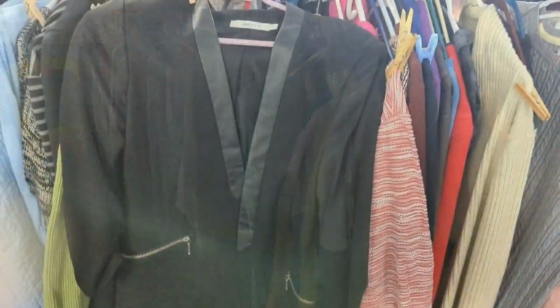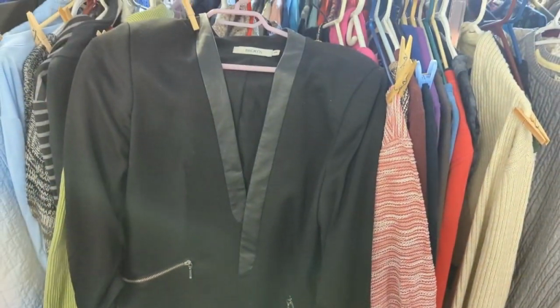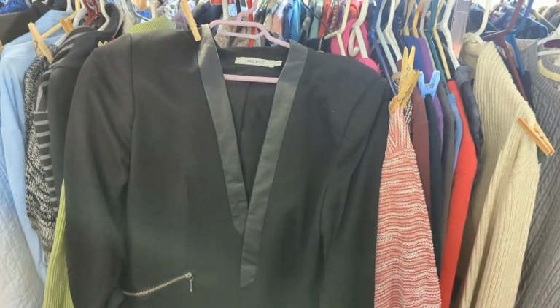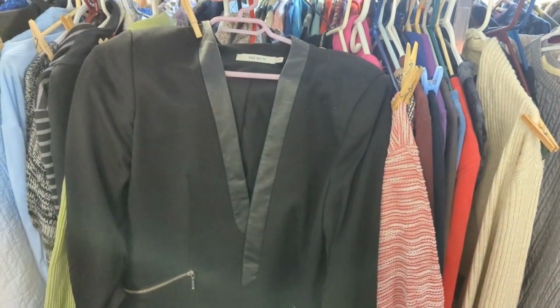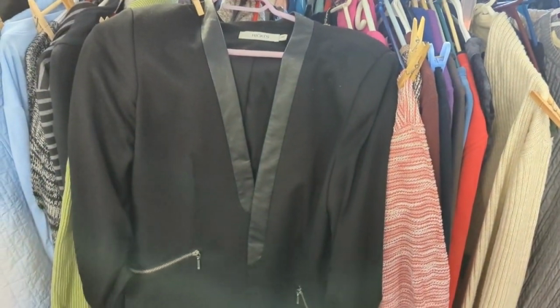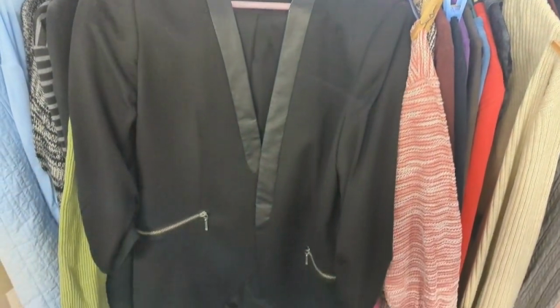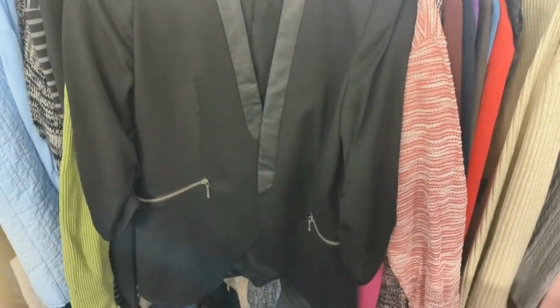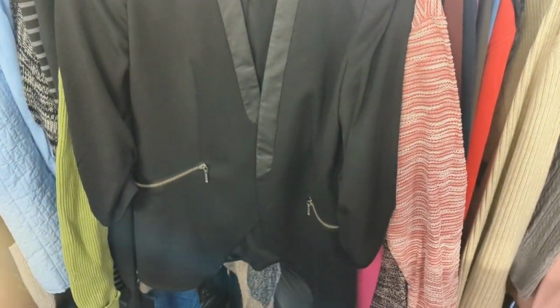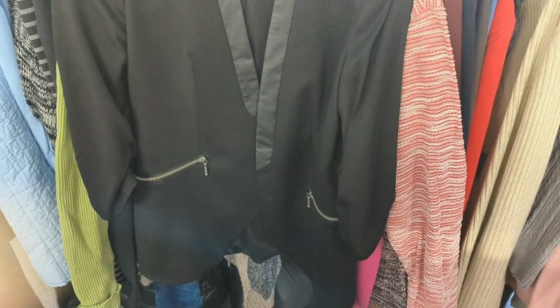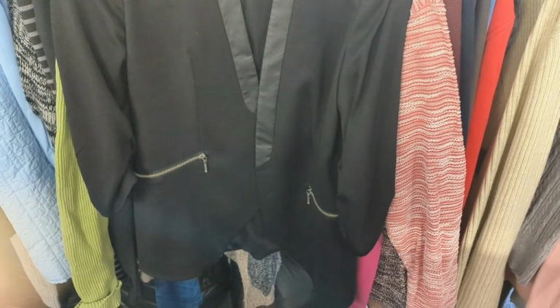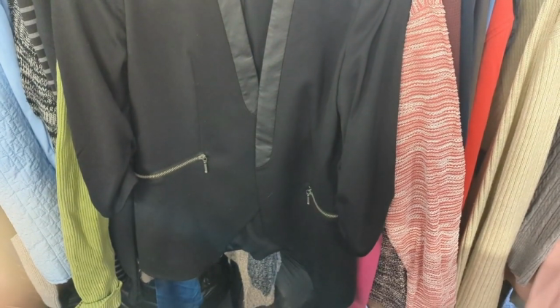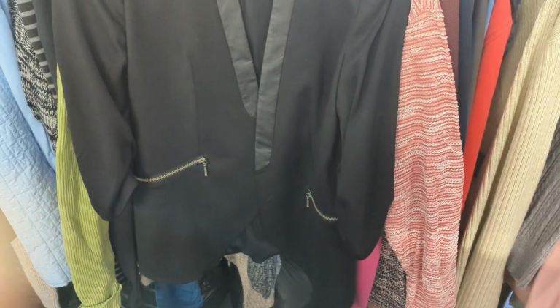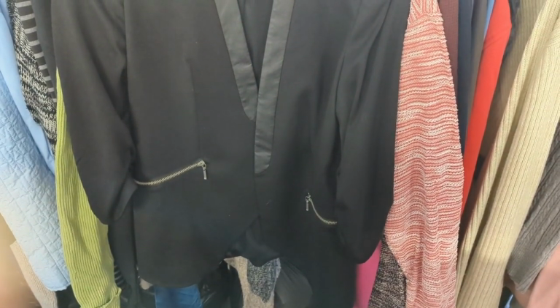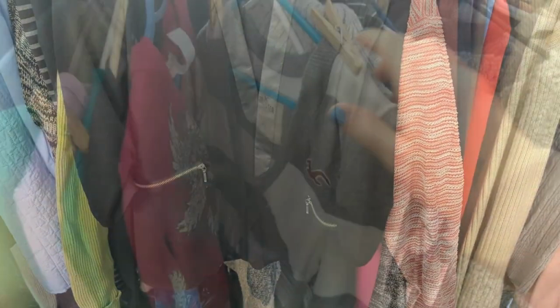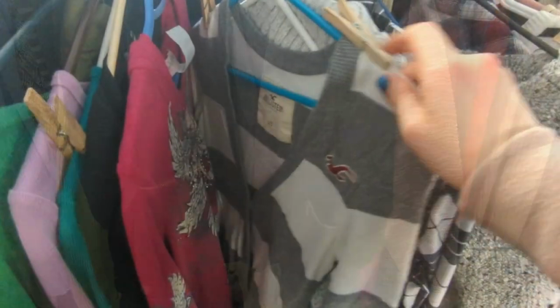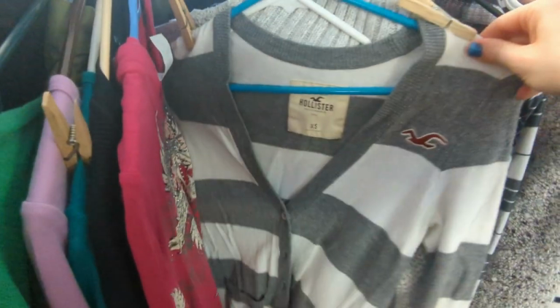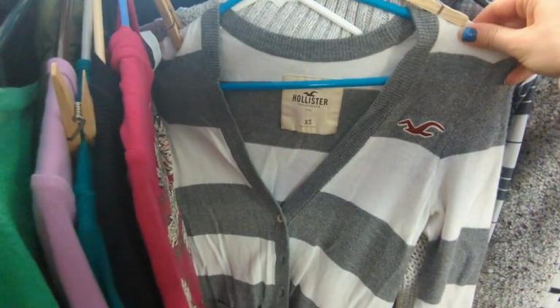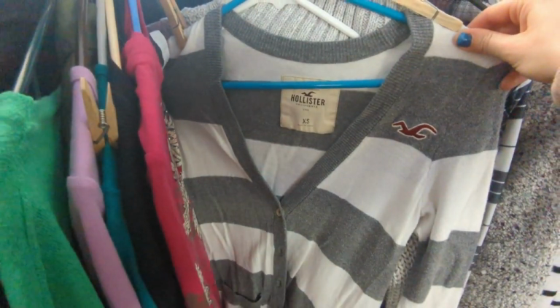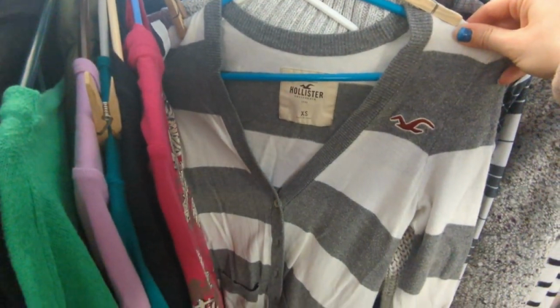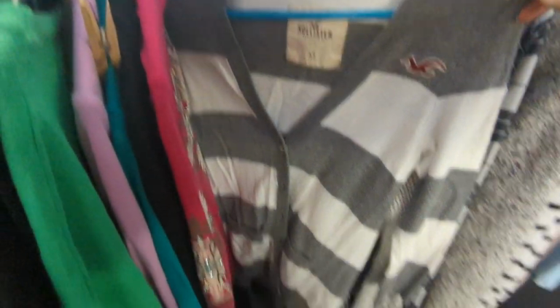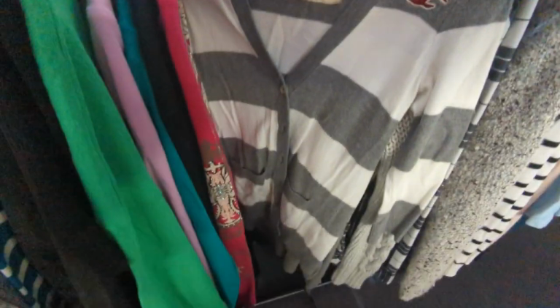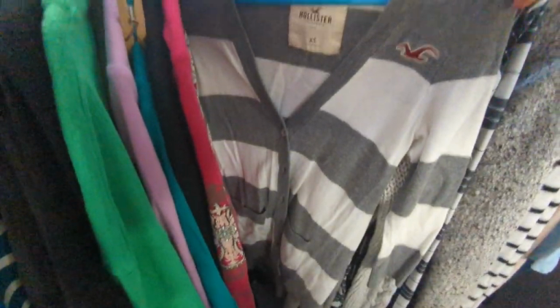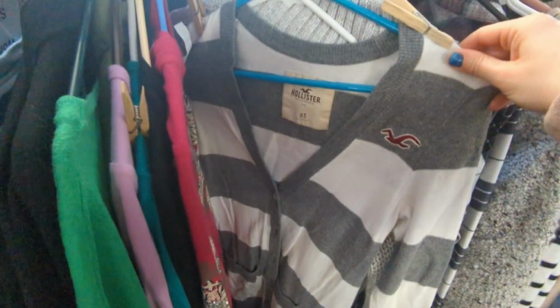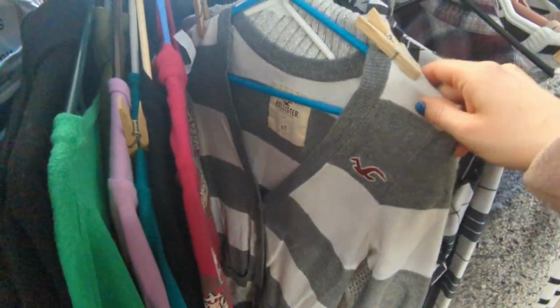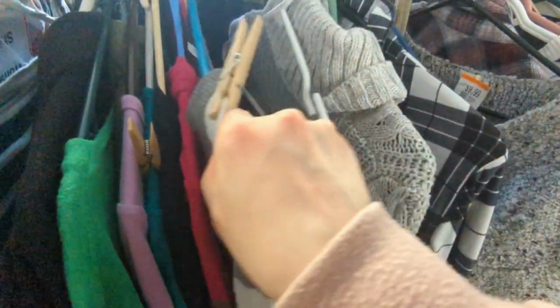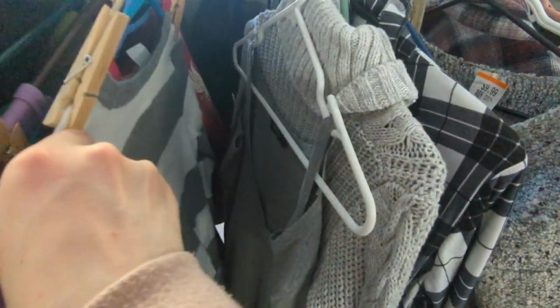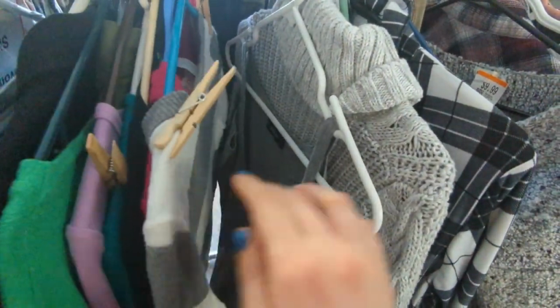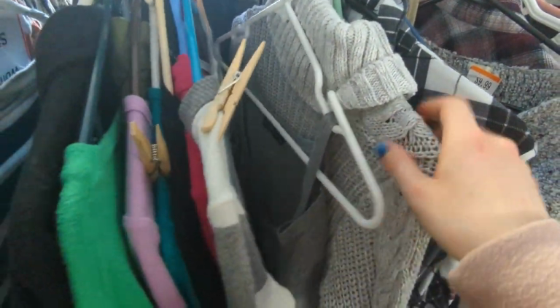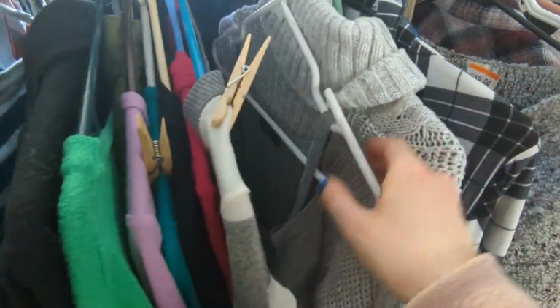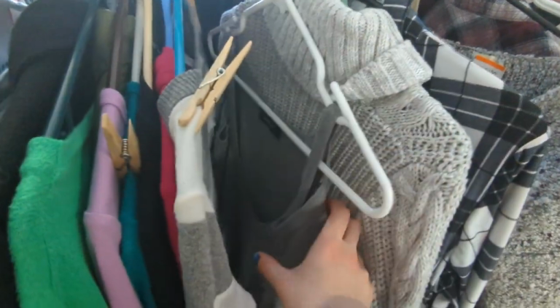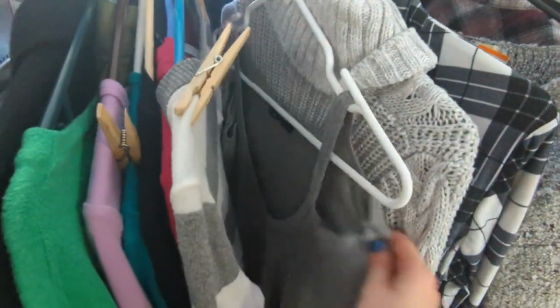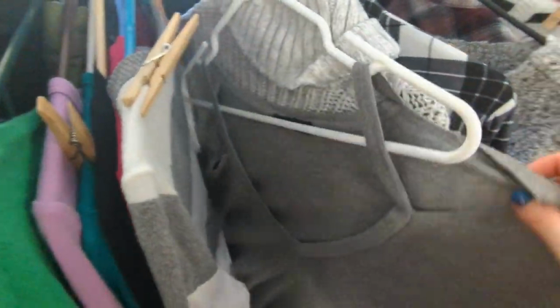Look at this beautiful black blazer — I have three black blazers so I left this one. There was a lot of Hollister and Abercrombie shirts, and this beautiful cold shoulder sweater from Zara that I left behind.